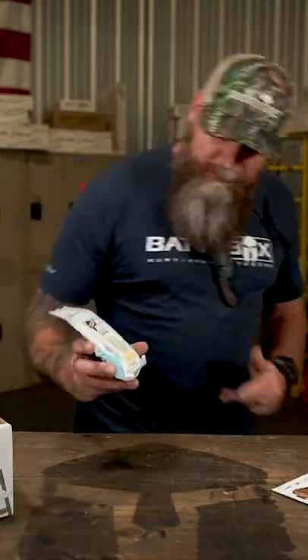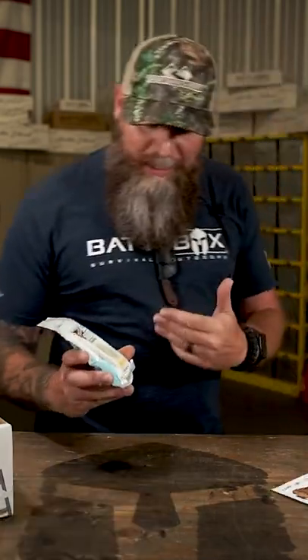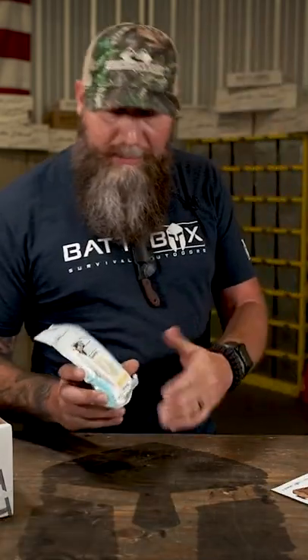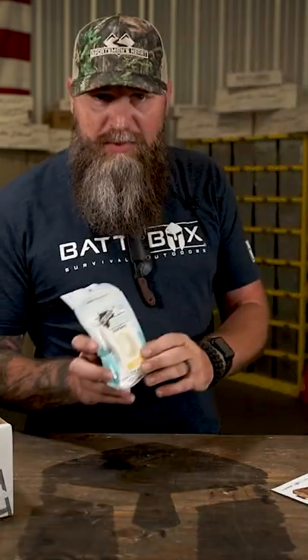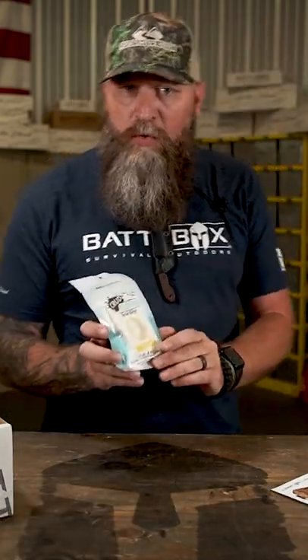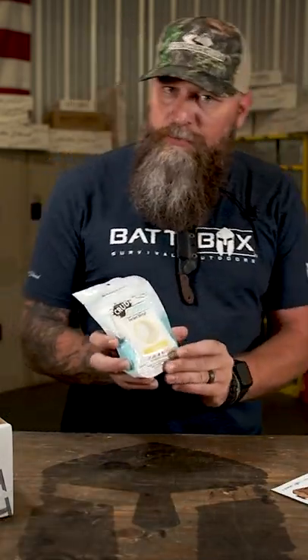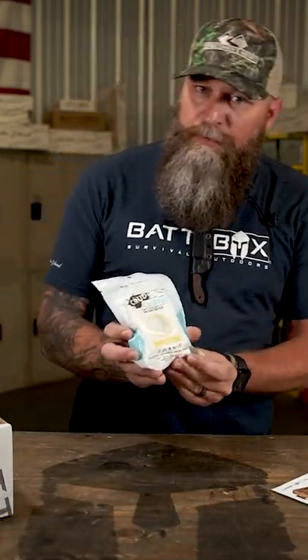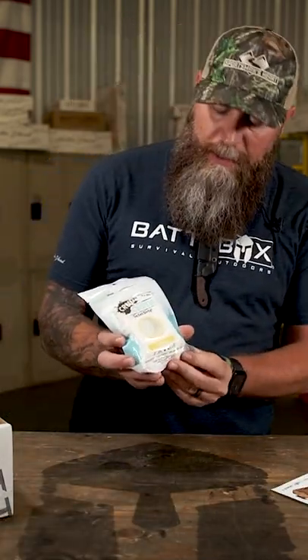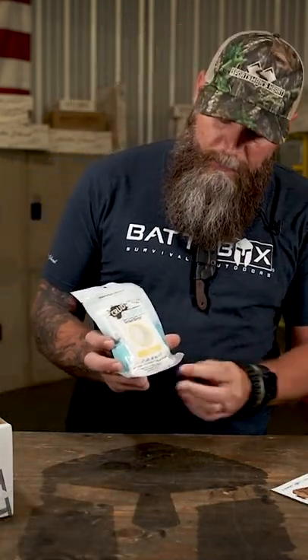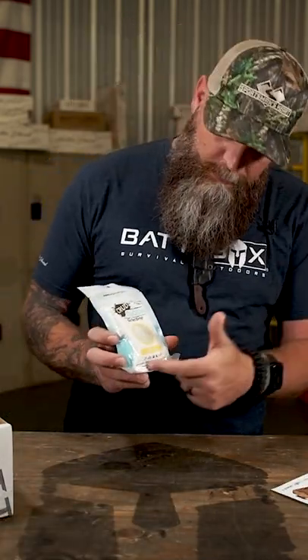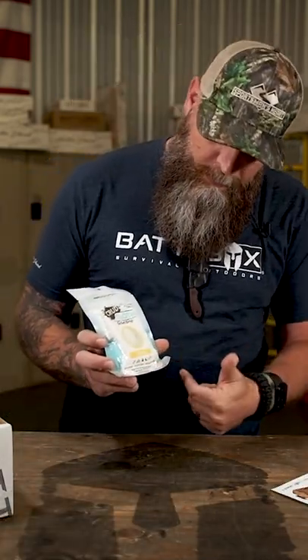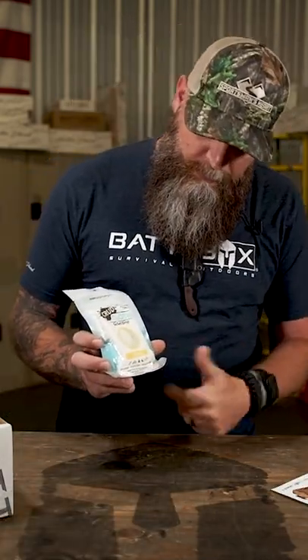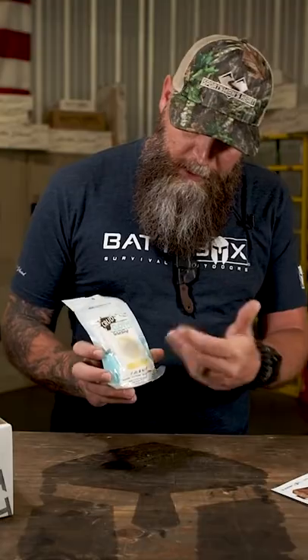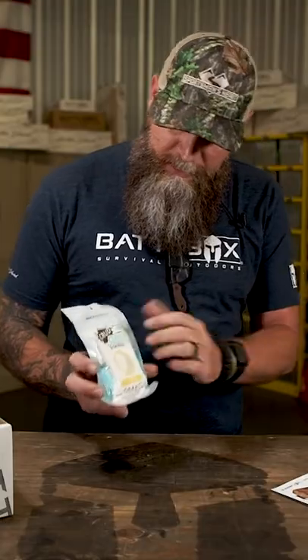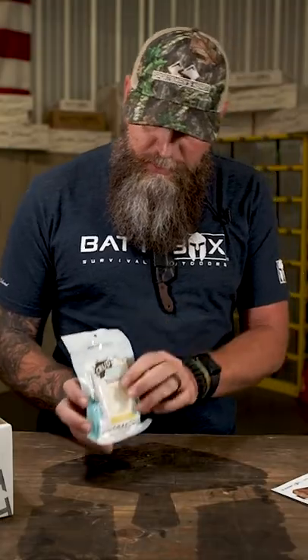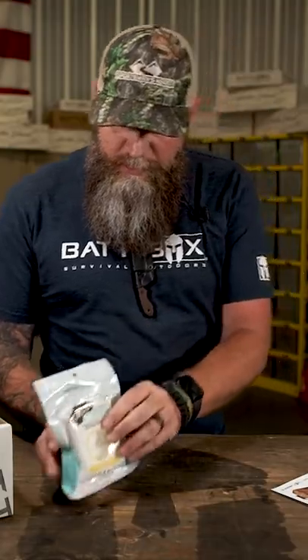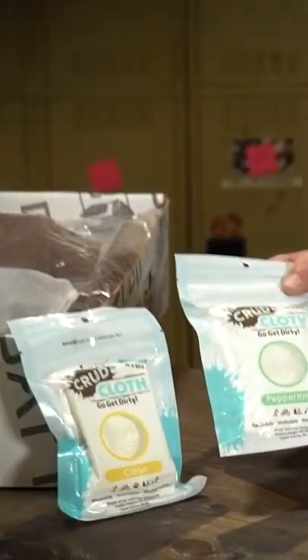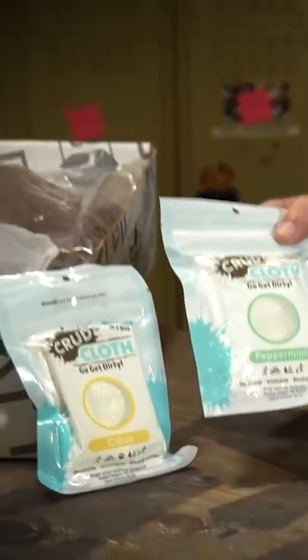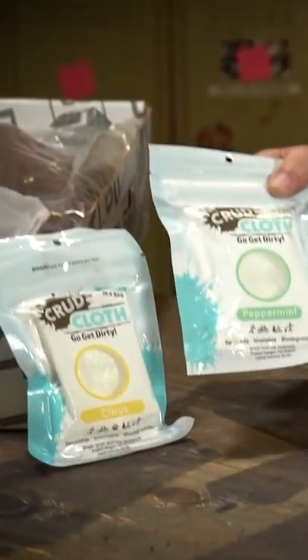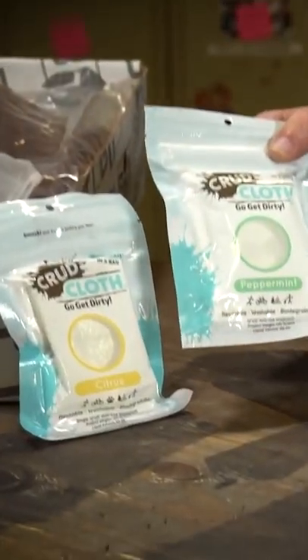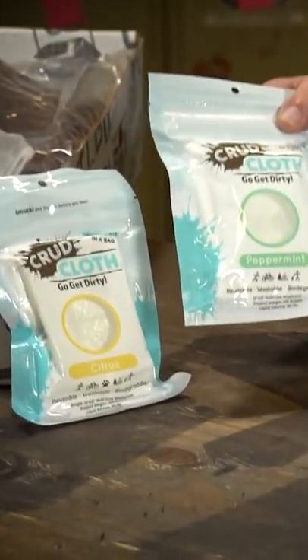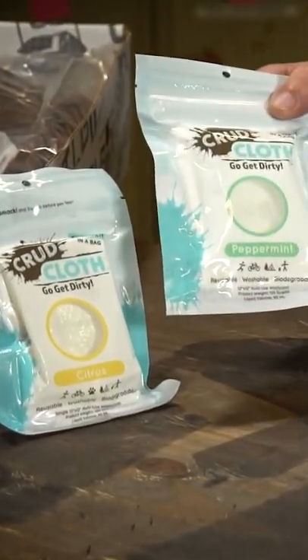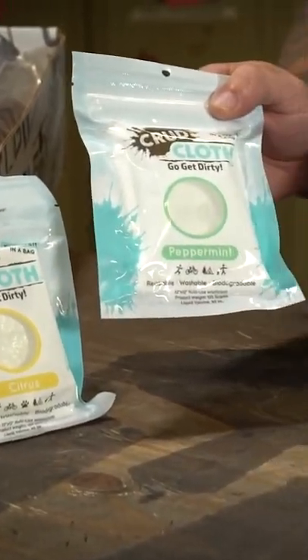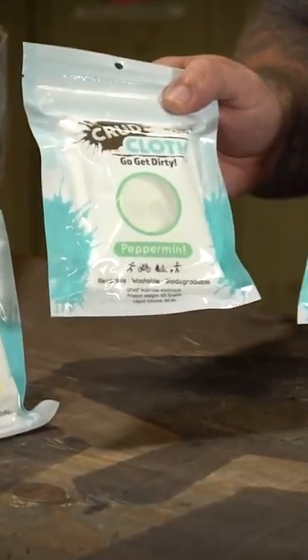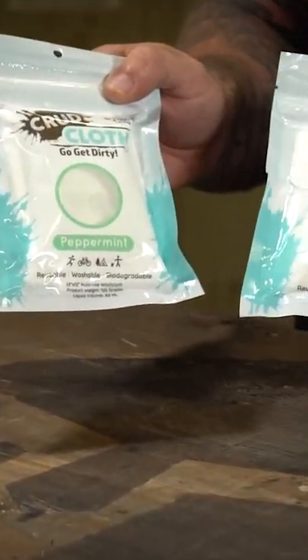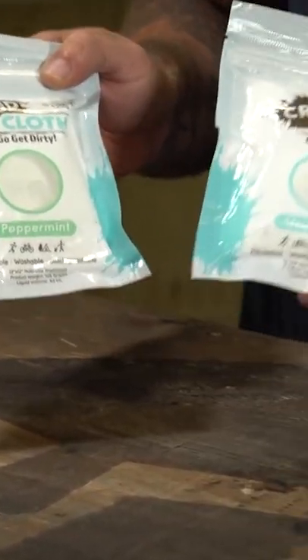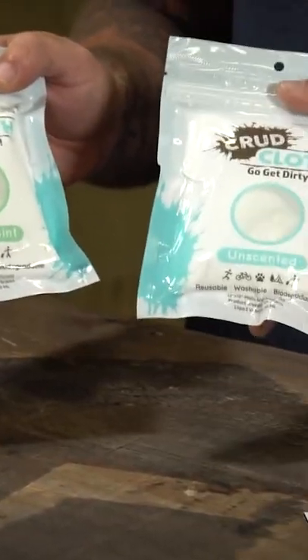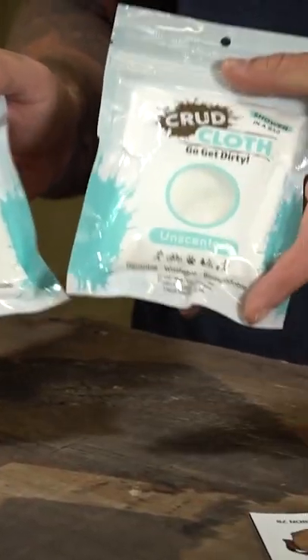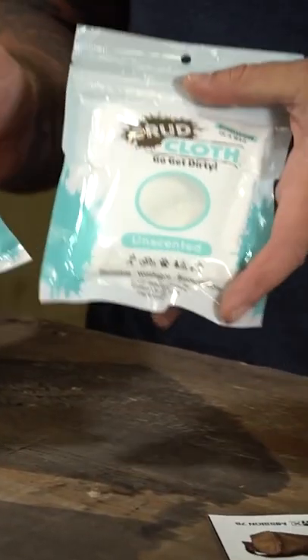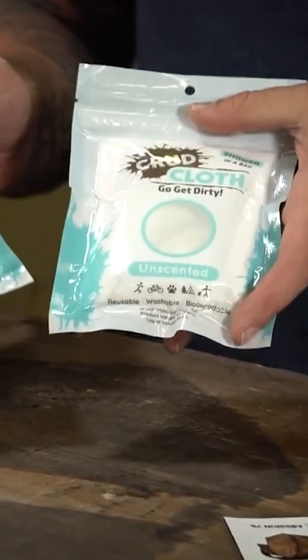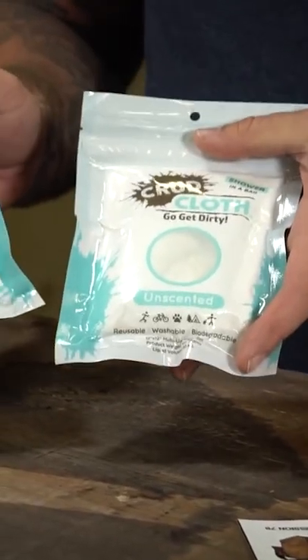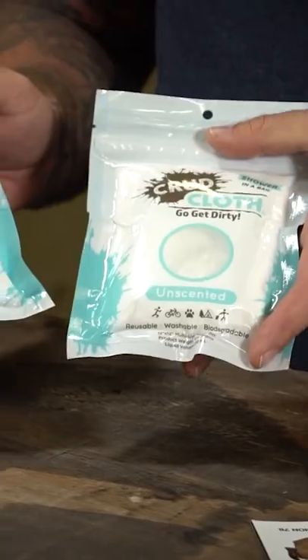It's got essential oils and stuff like that along with it as well. So you got a citrus scent here, peppermint, which I like. And you may get the unscented one.